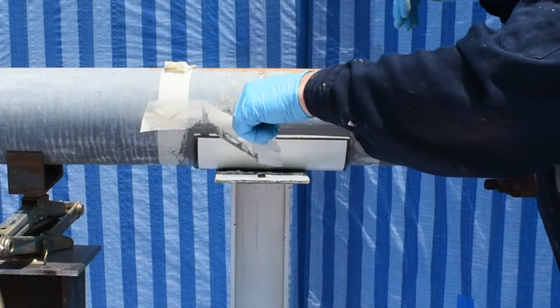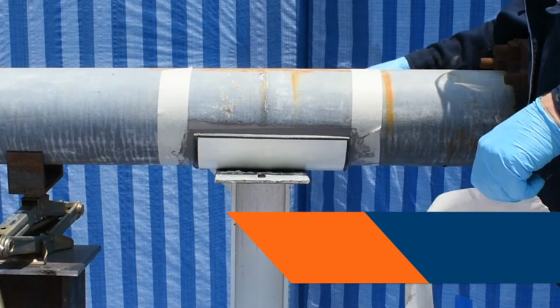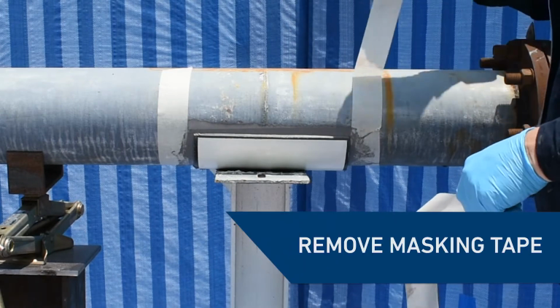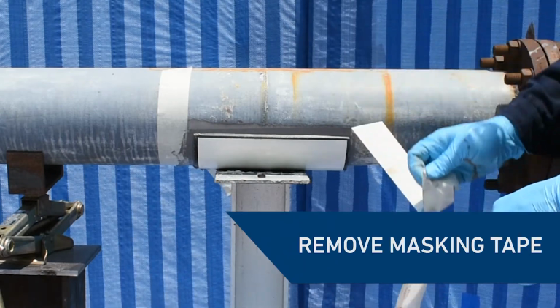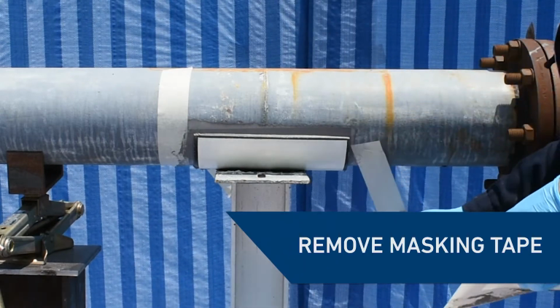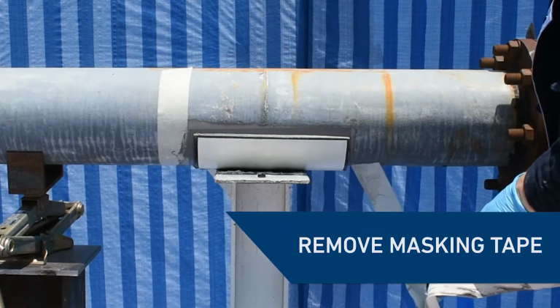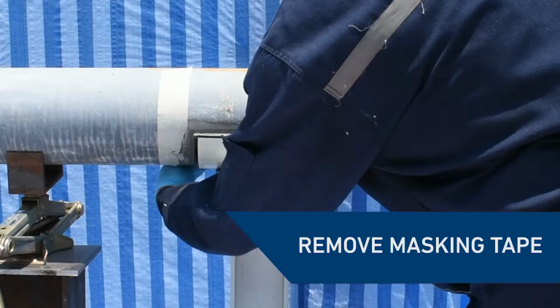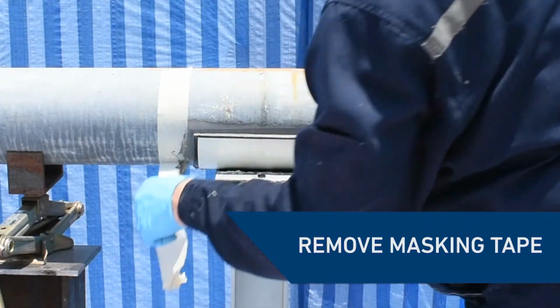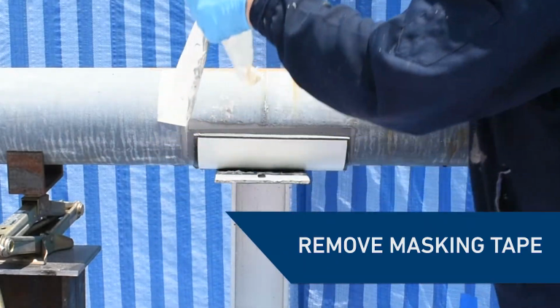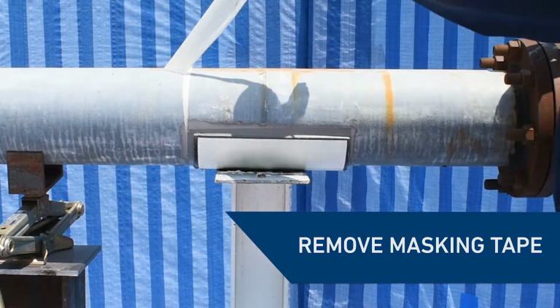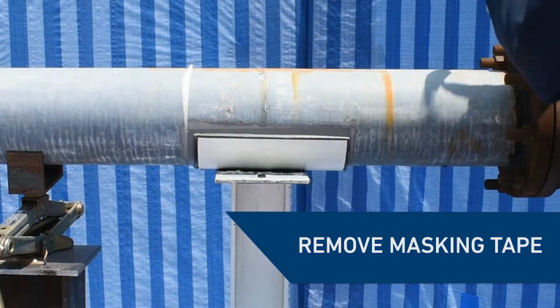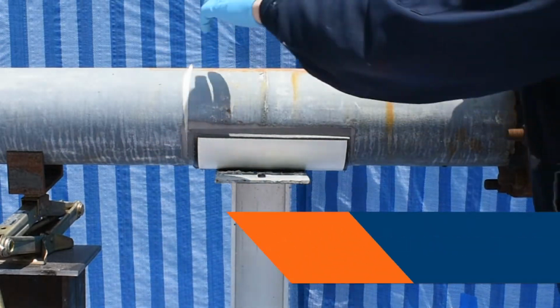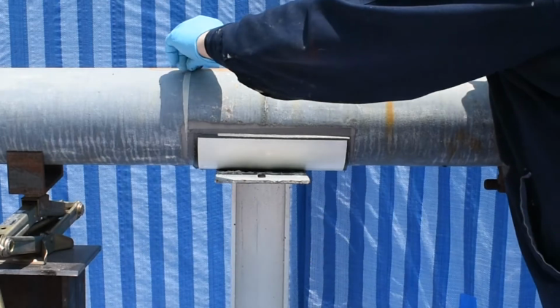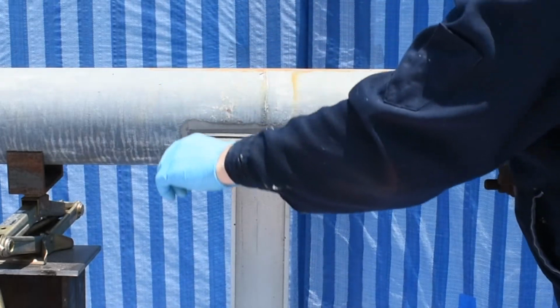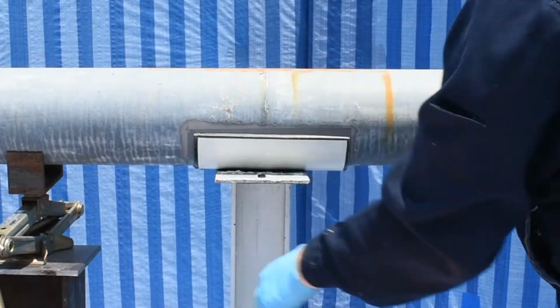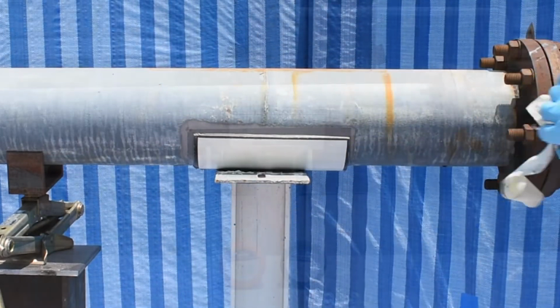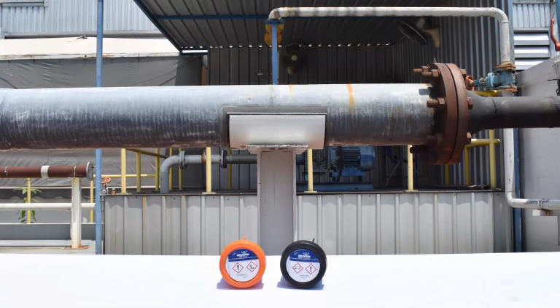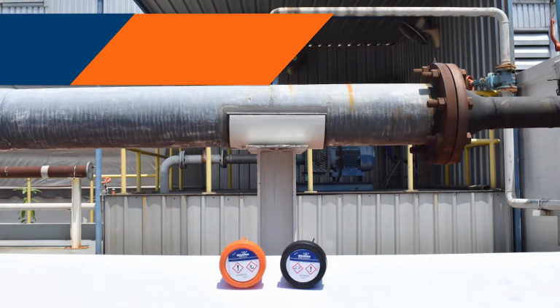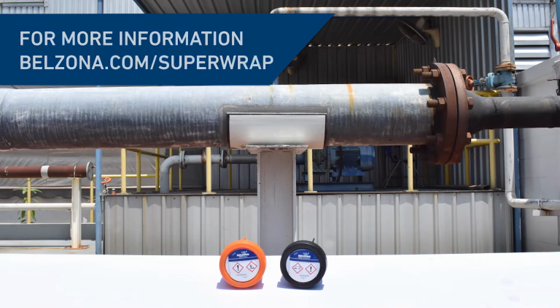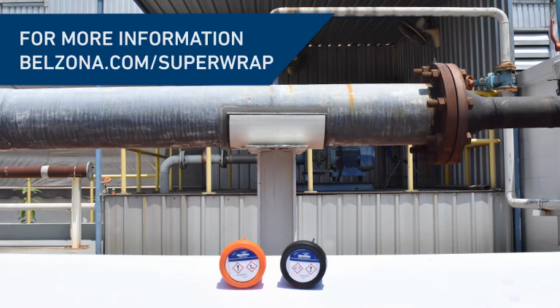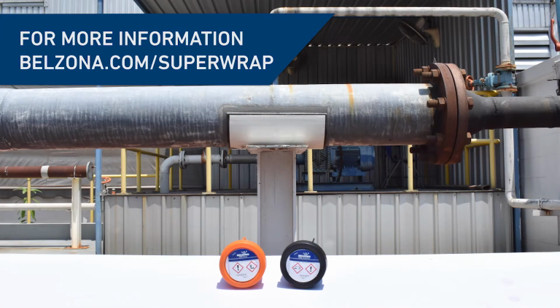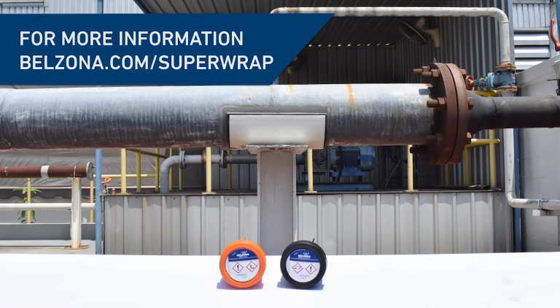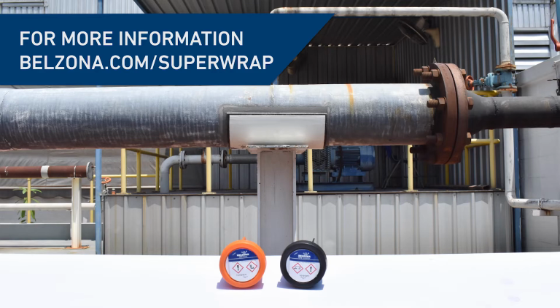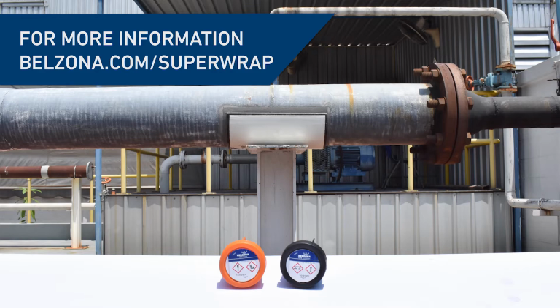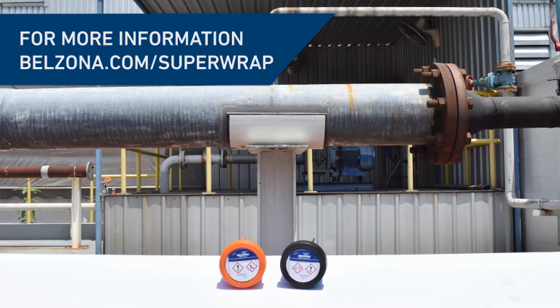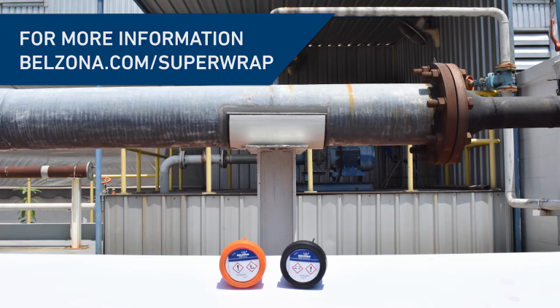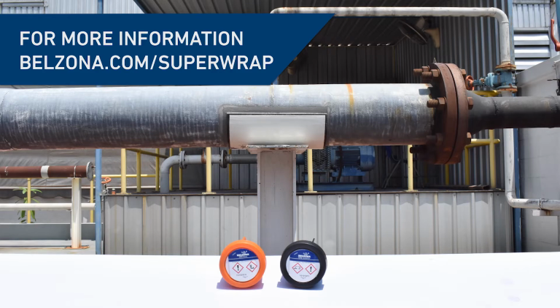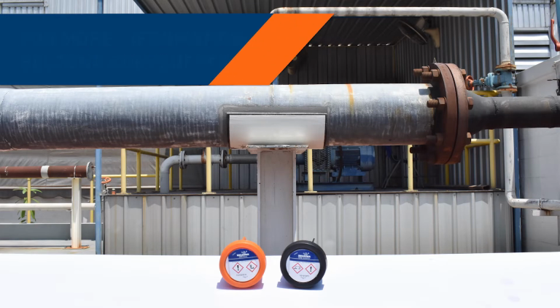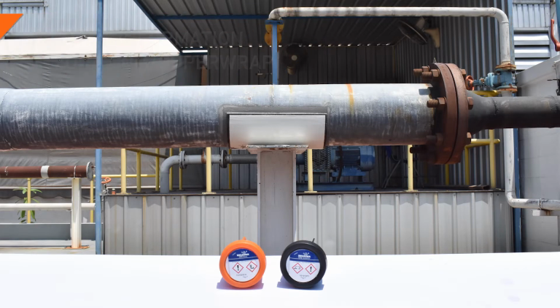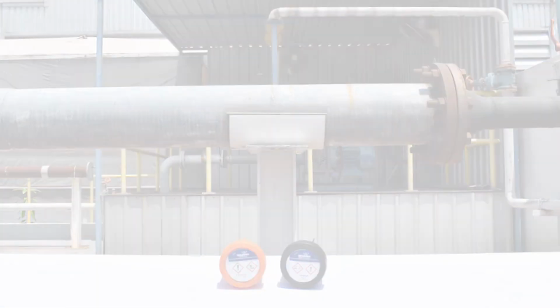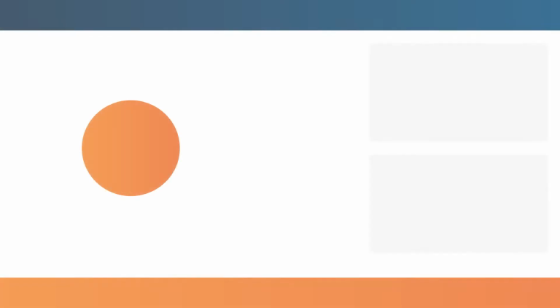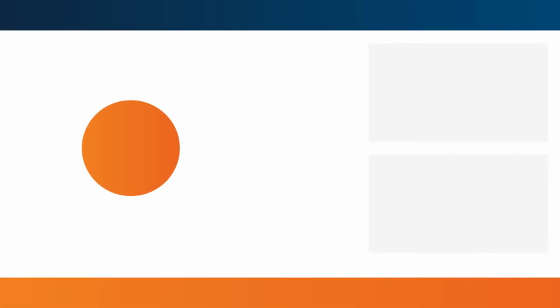Now remove the masking tape and the application is complete. Visit belzona.com/superapp for more information.